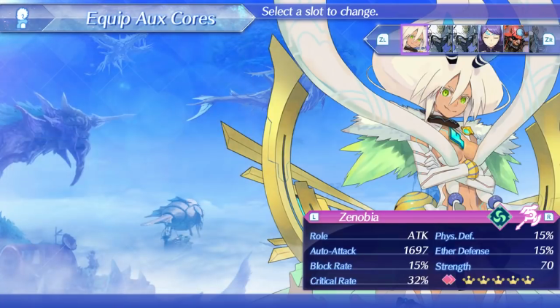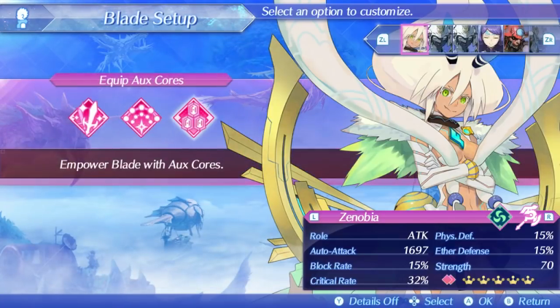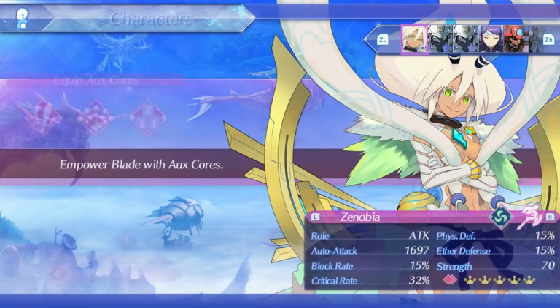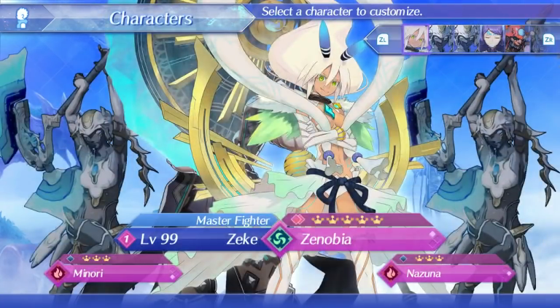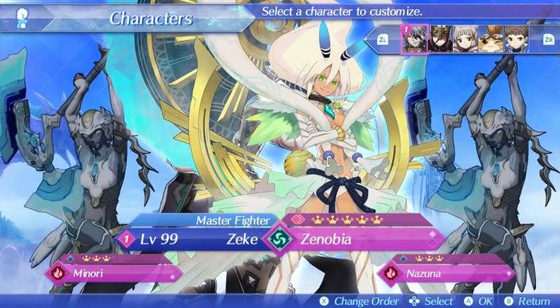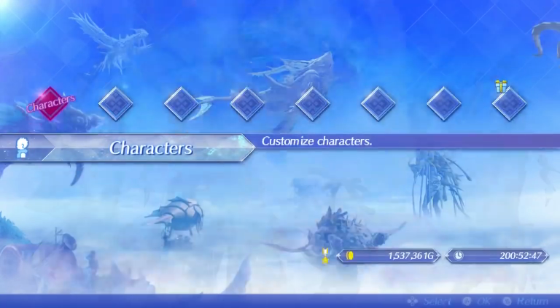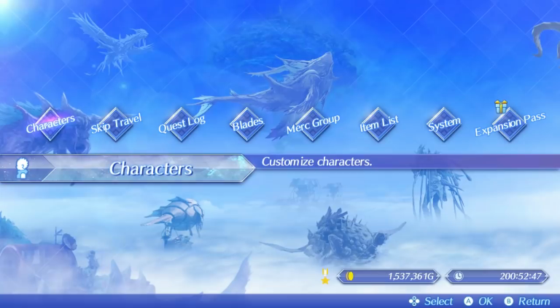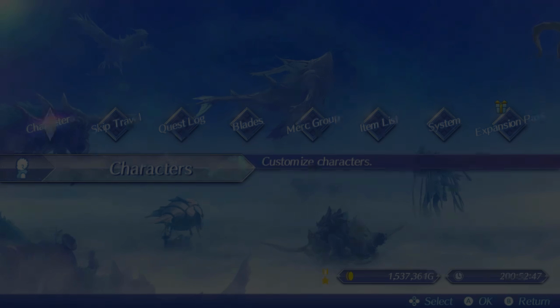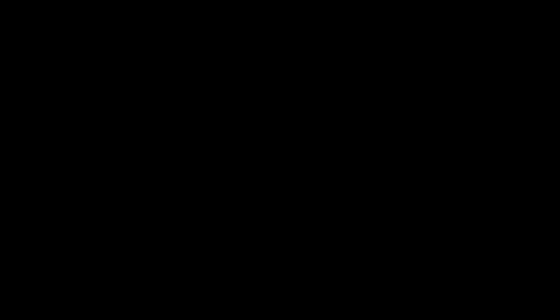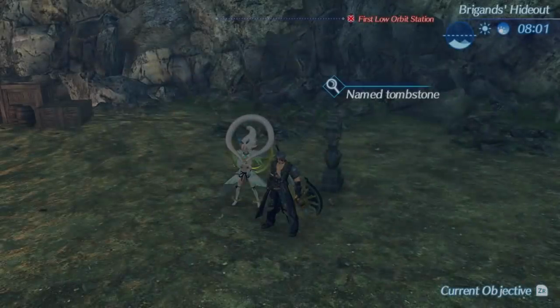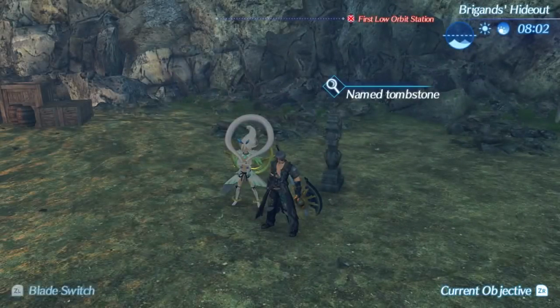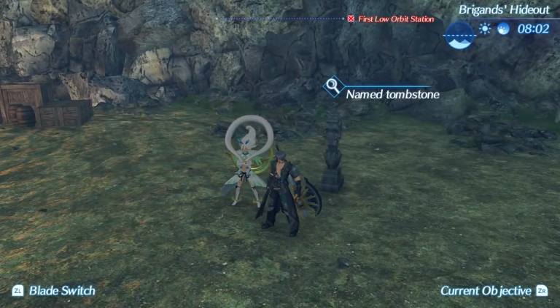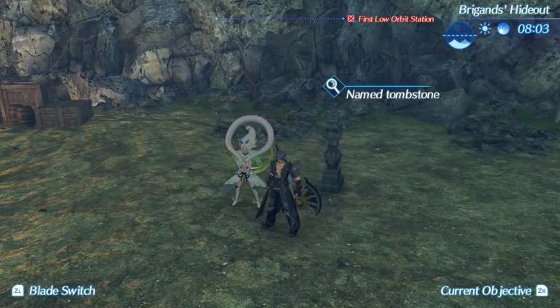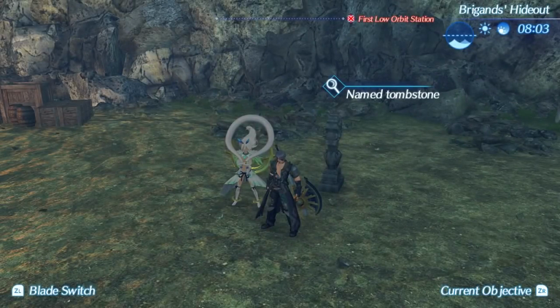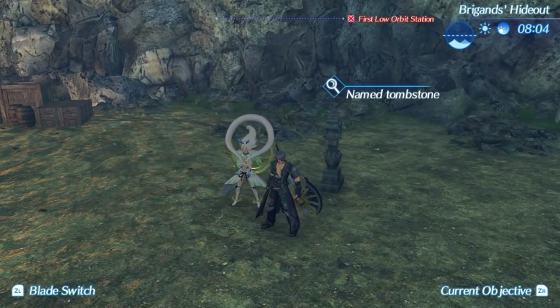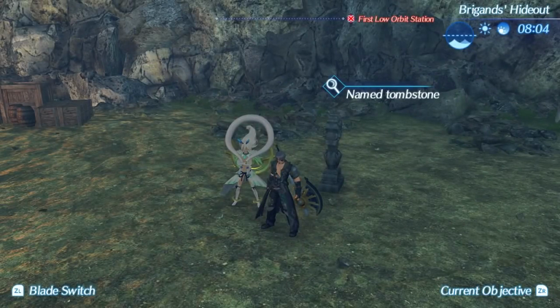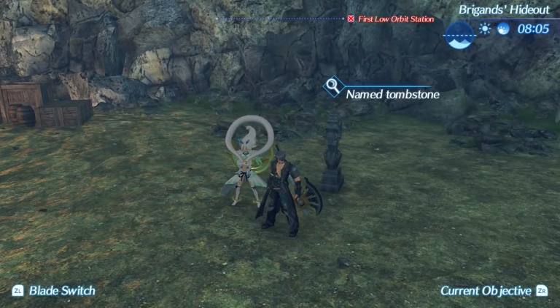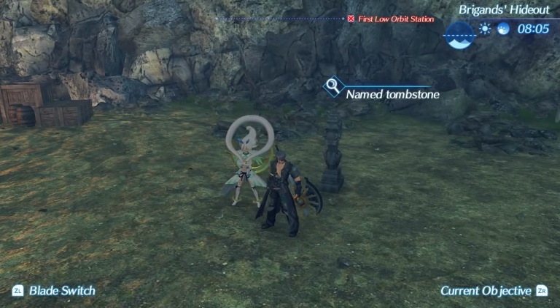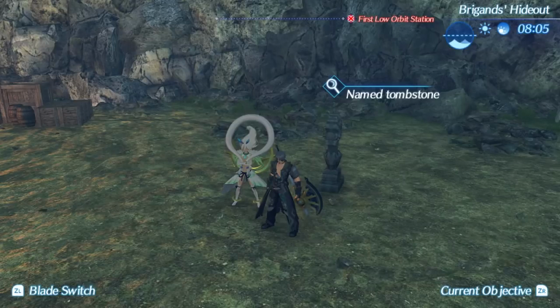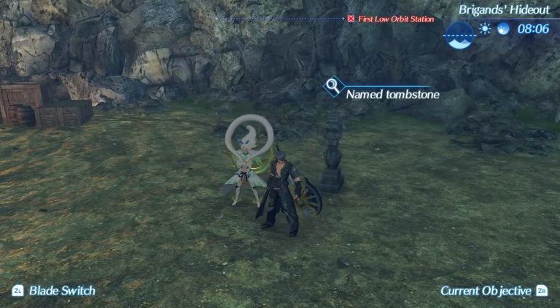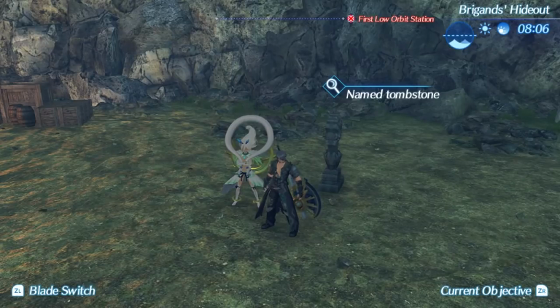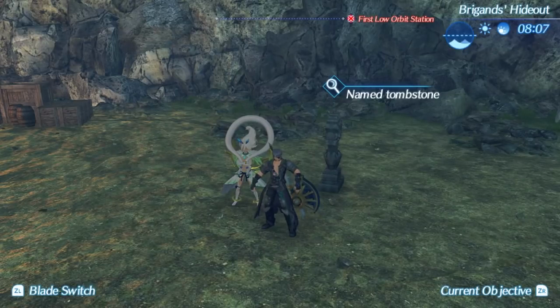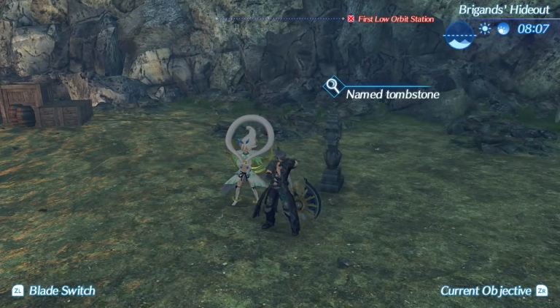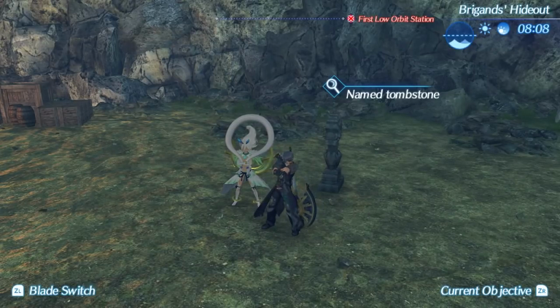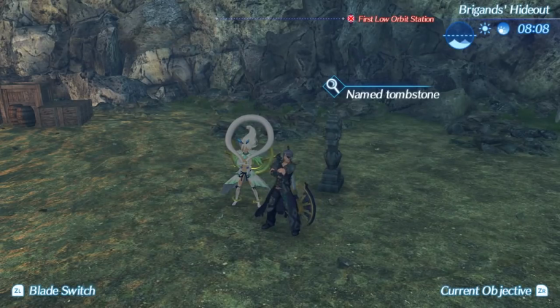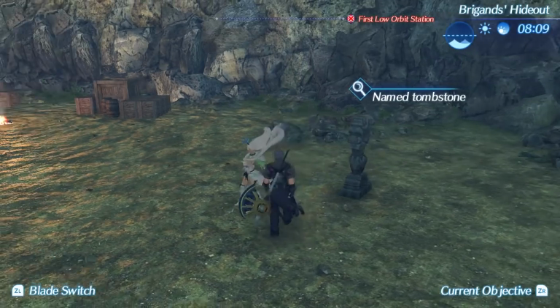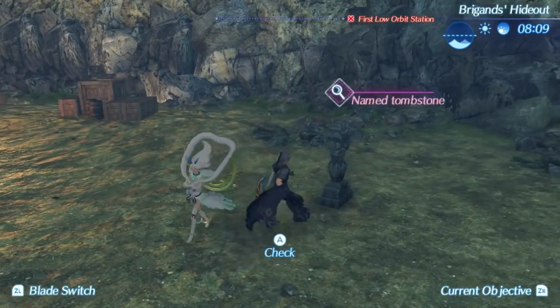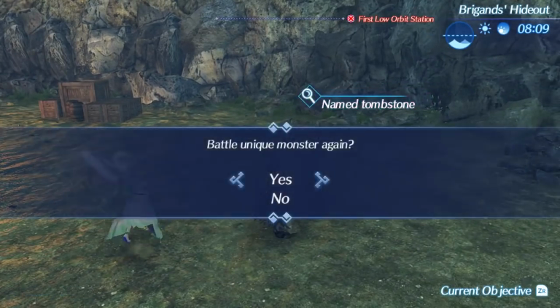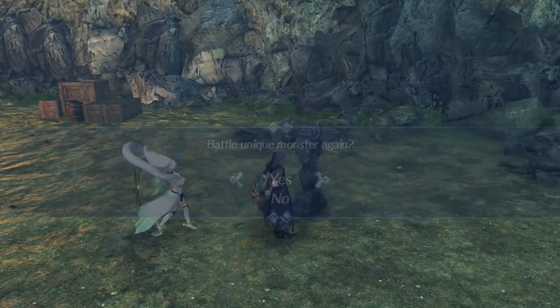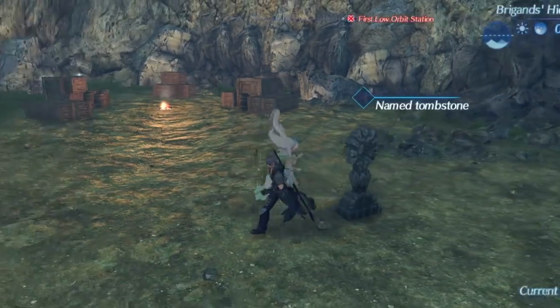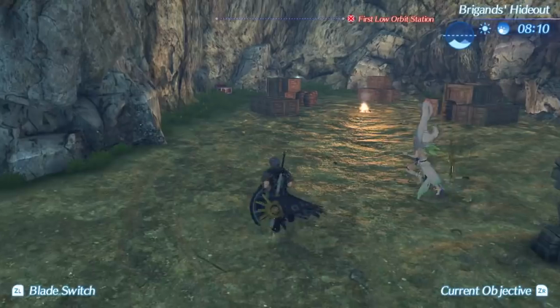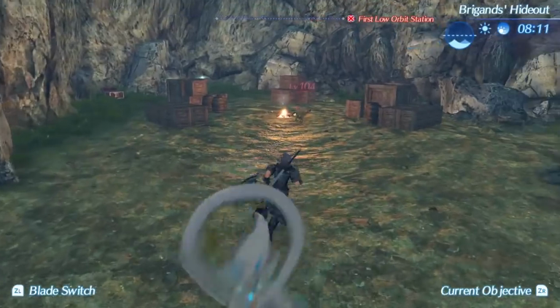Without further ado, I'm going to show off what she can do. I chose Douglas for this fight because he summons reinforcements, which can increase her damage further. With this build you'll be dishing out plenty of damage — among the highest if not the highest in the game — and healing yourself with every hit.